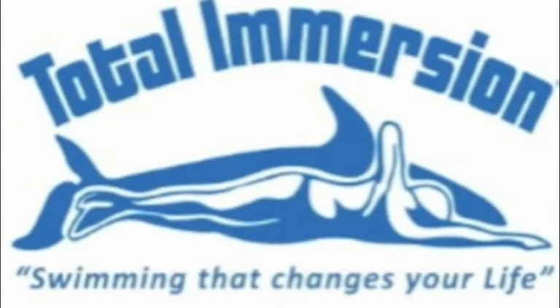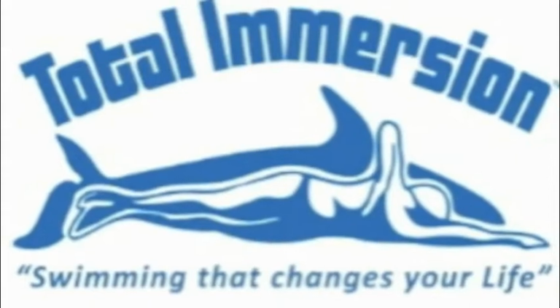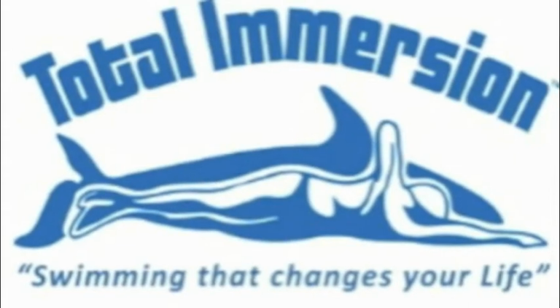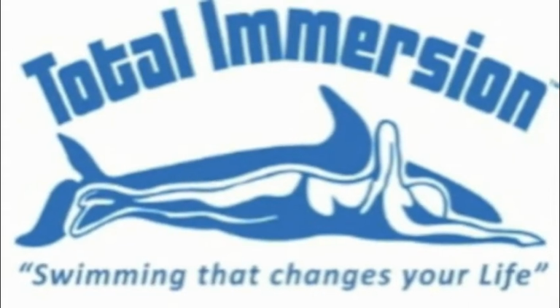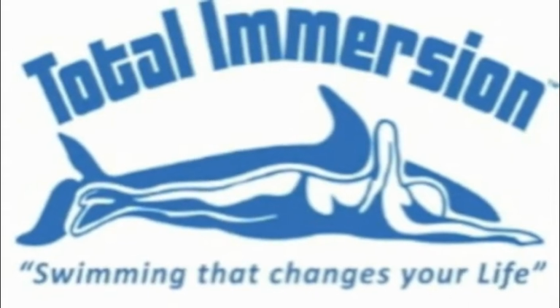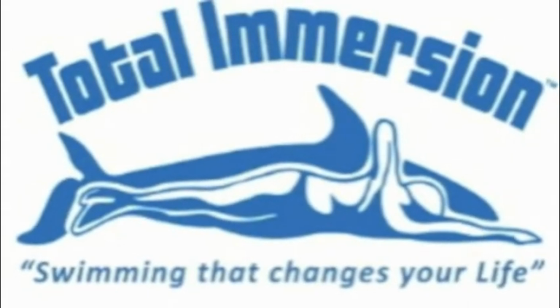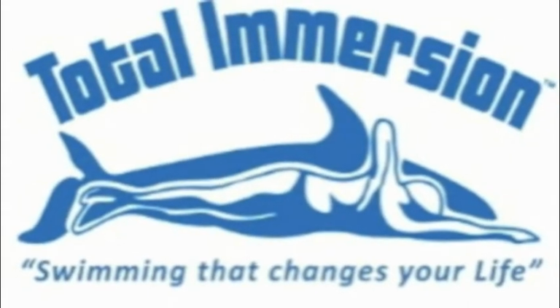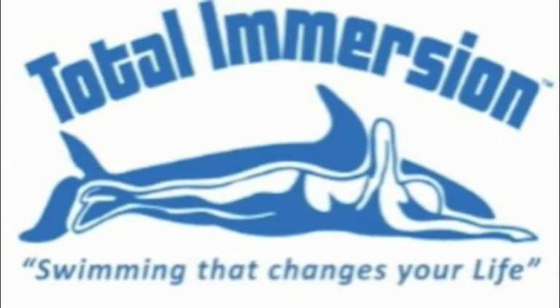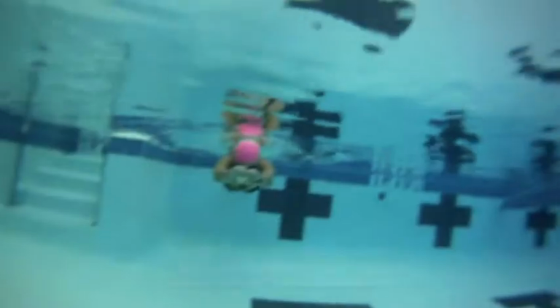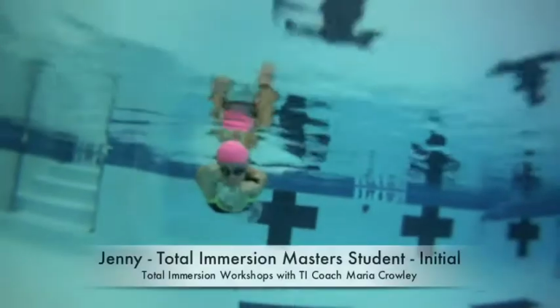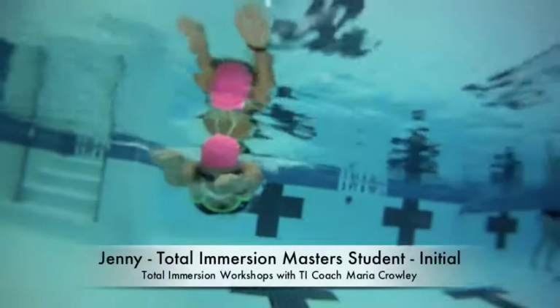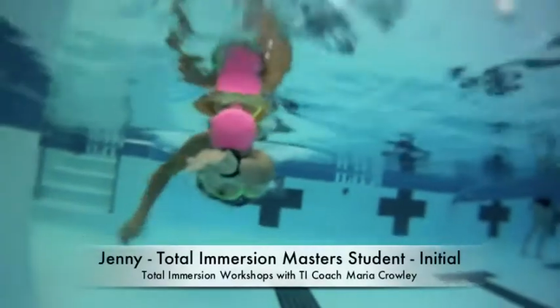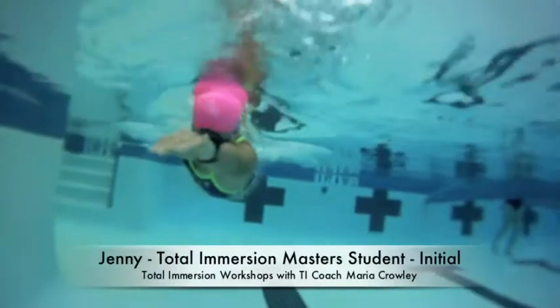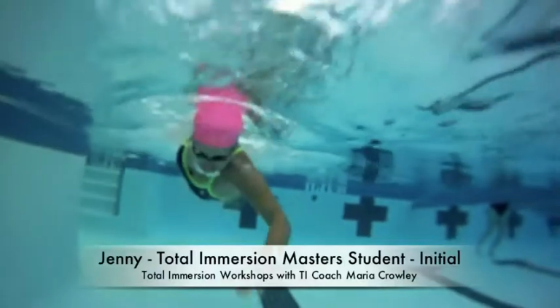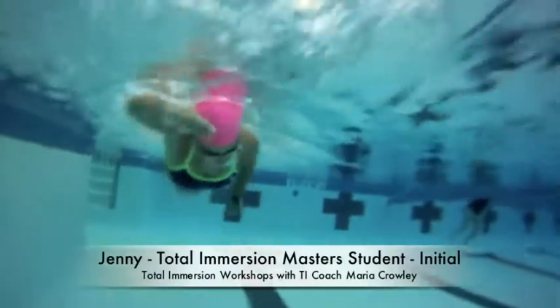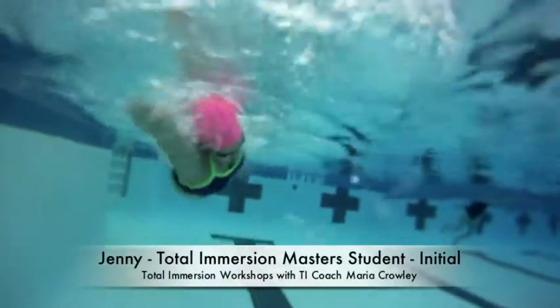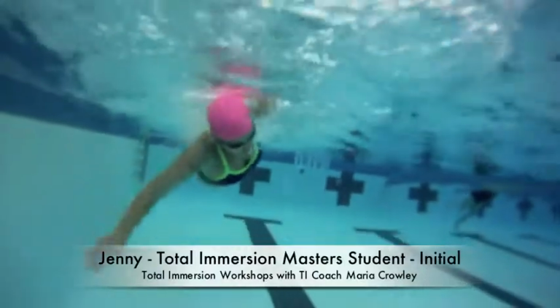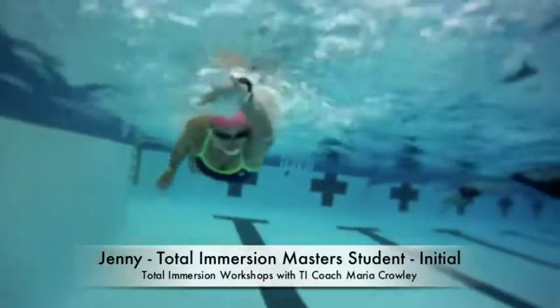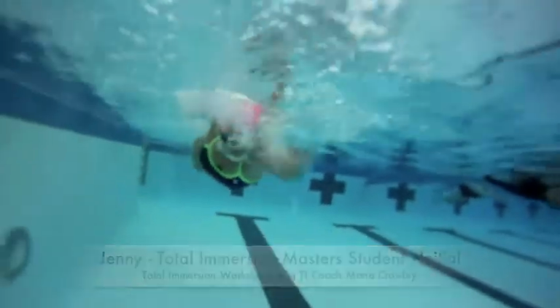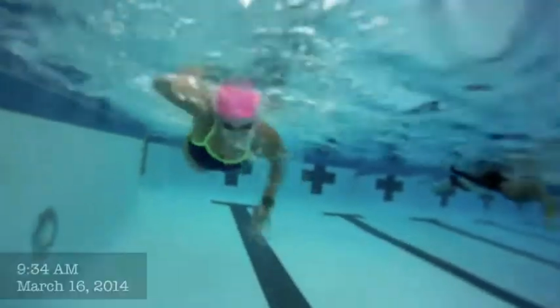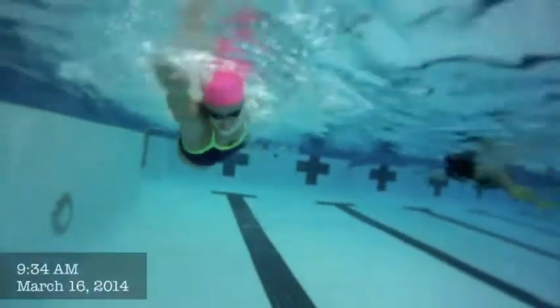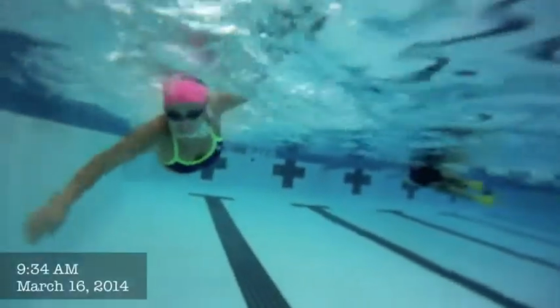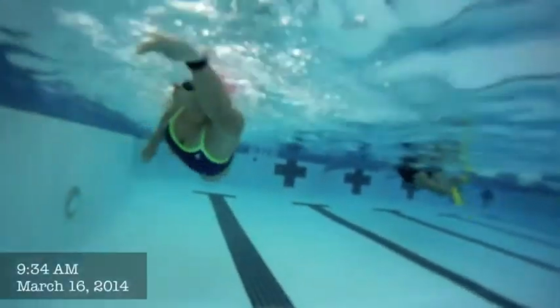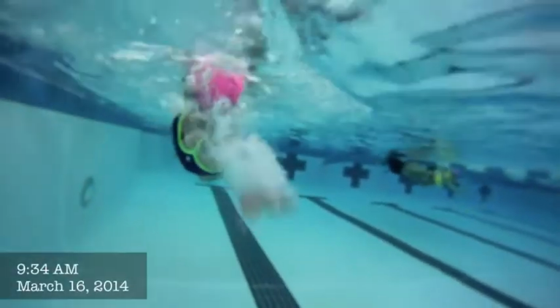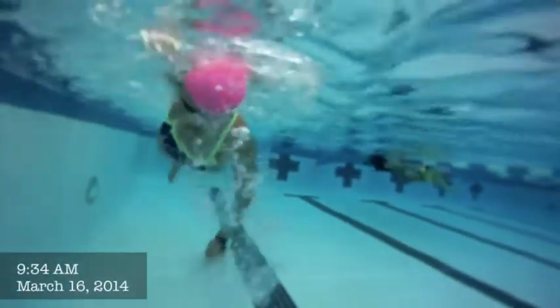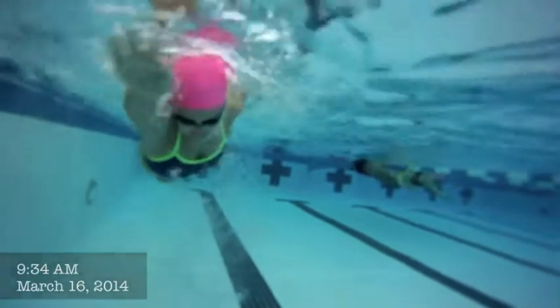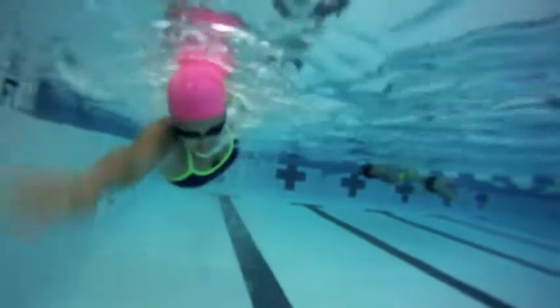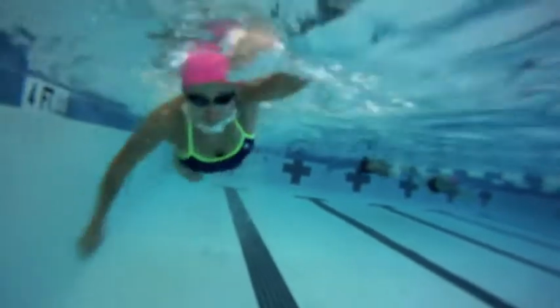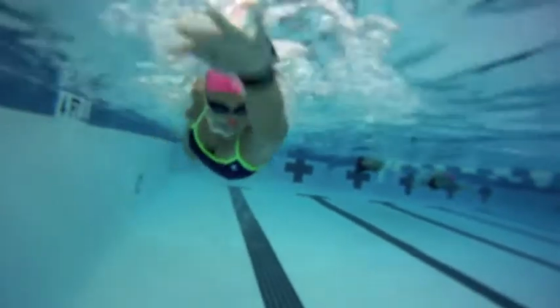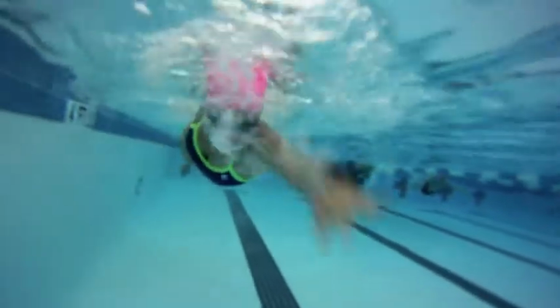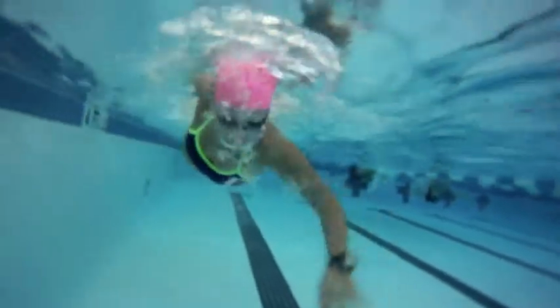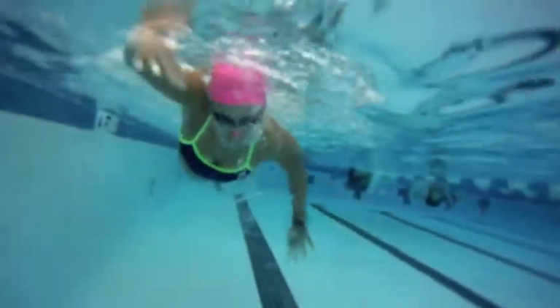This is Jenny and this is her first day with me. I've kind of run the video a couple of times here. Jenny did awesome. This is the beginning of the day, or maybe midway through the day.